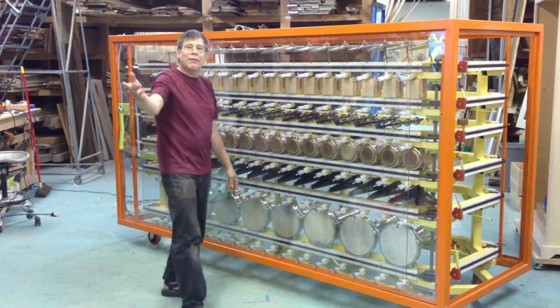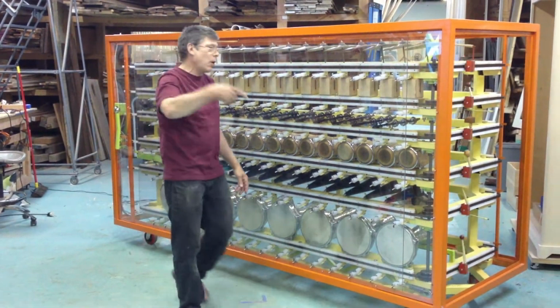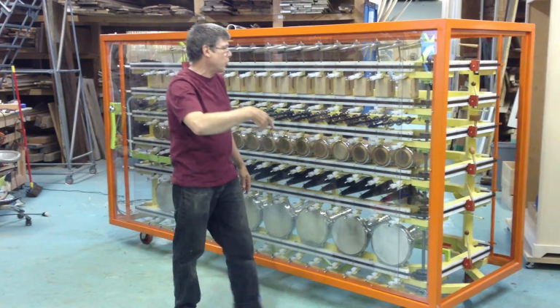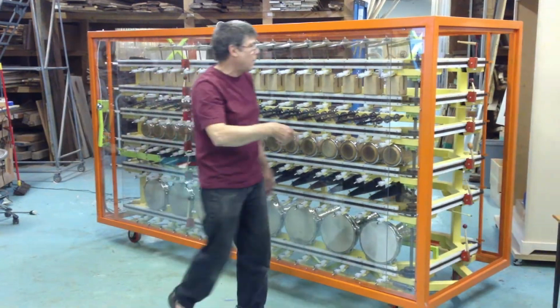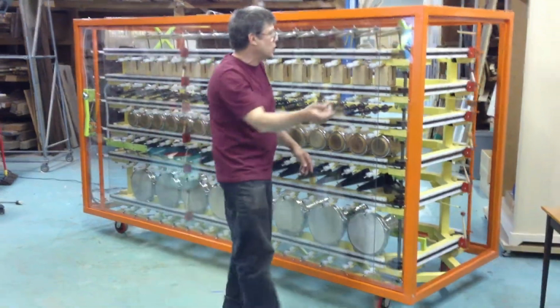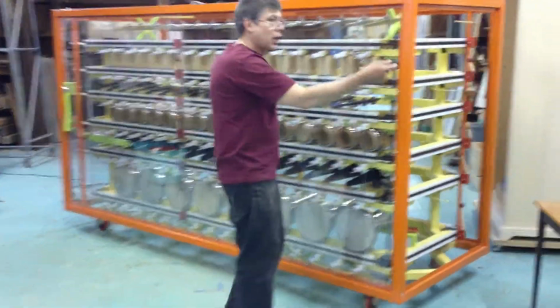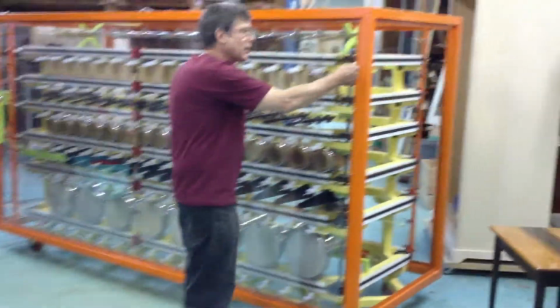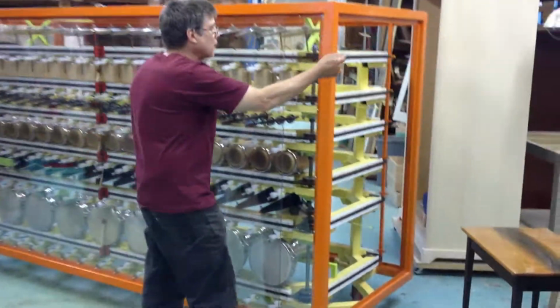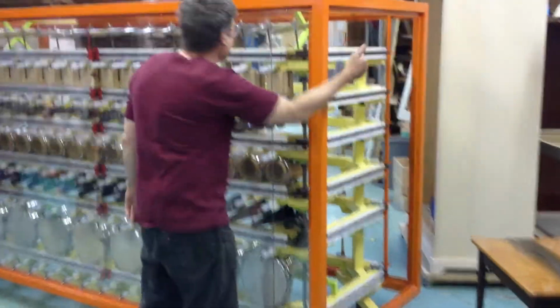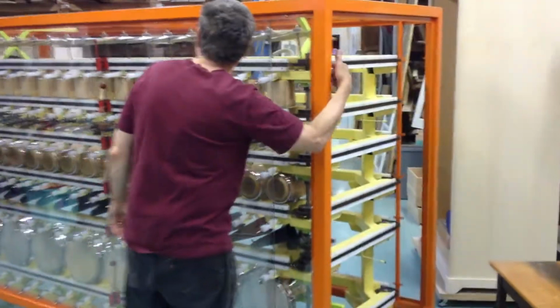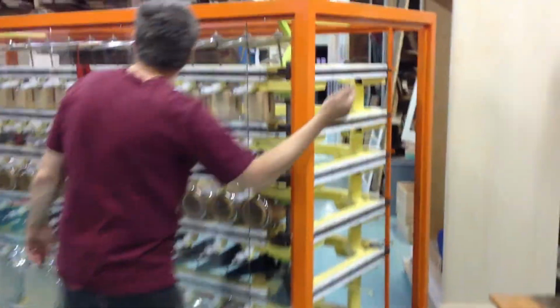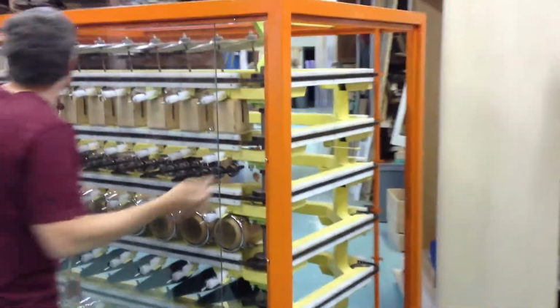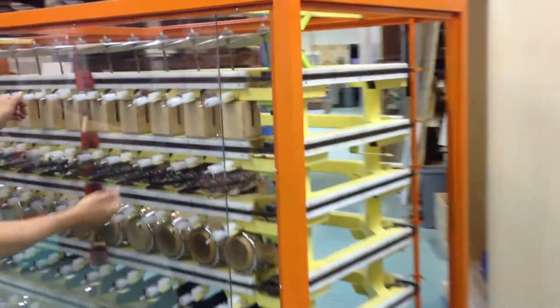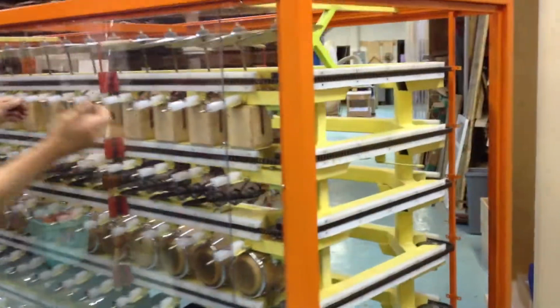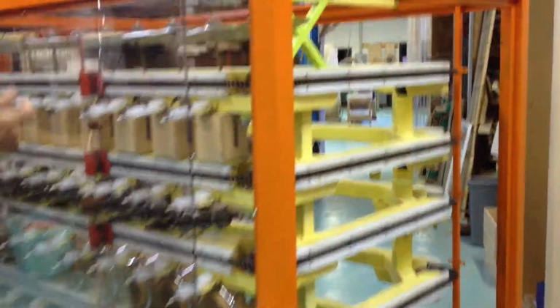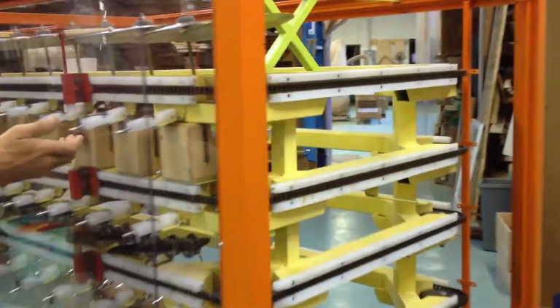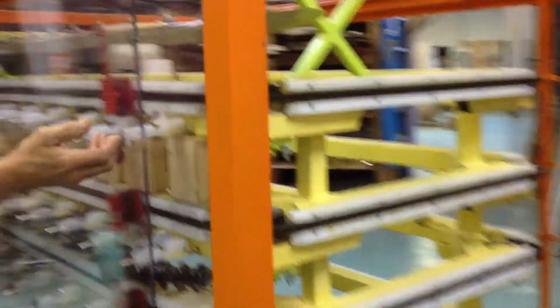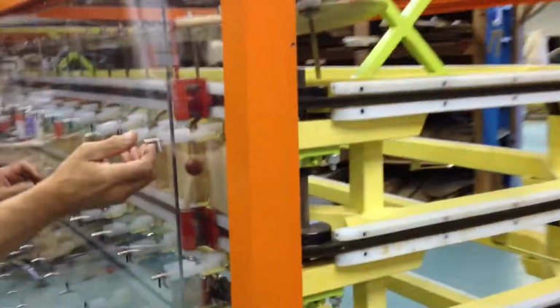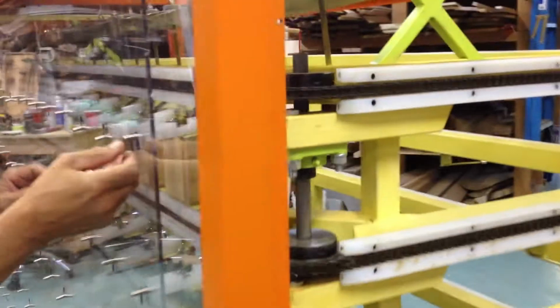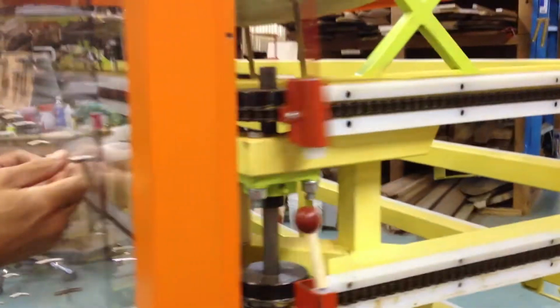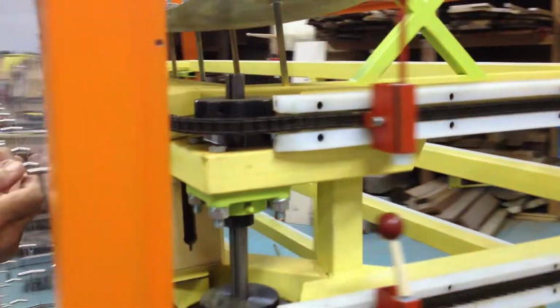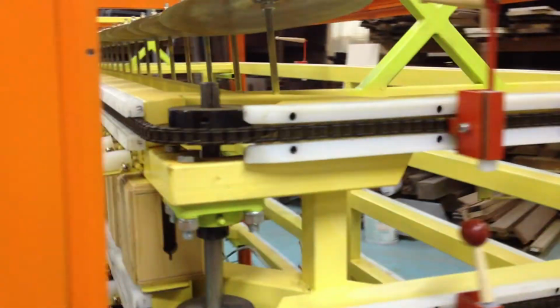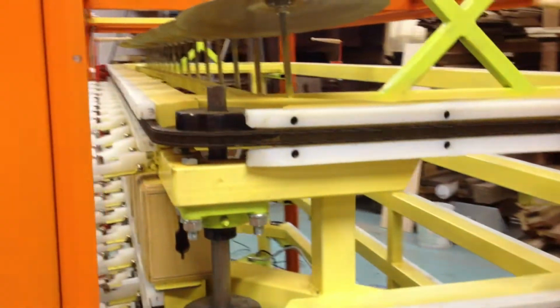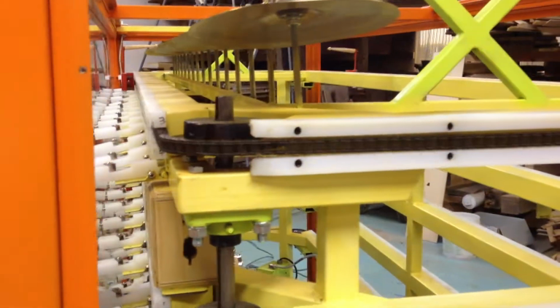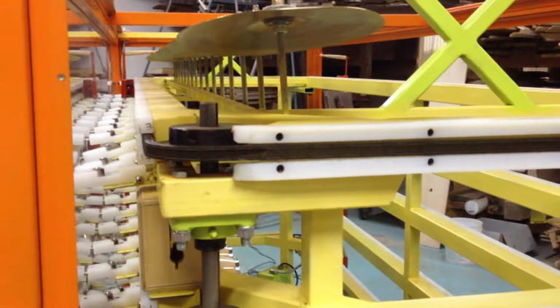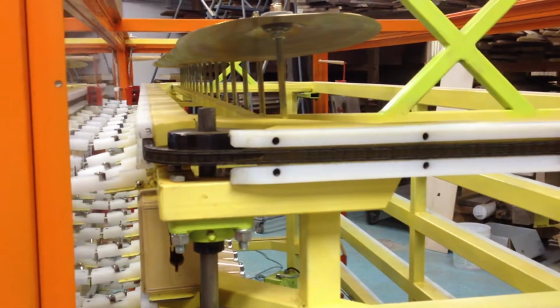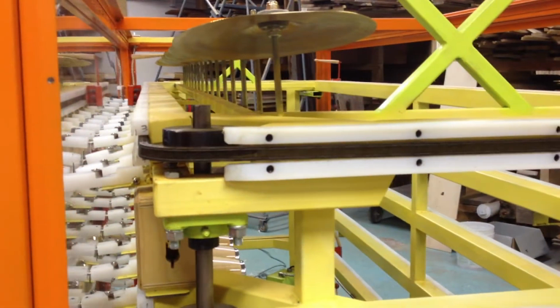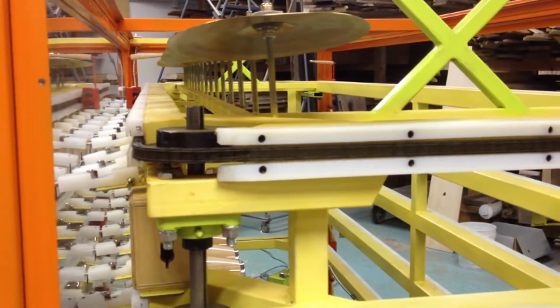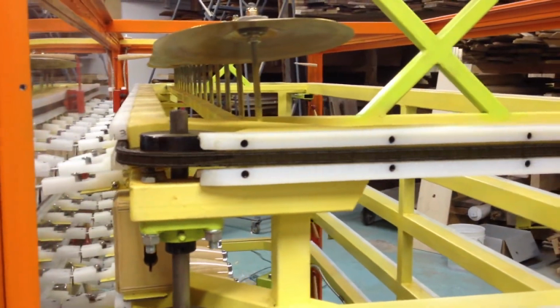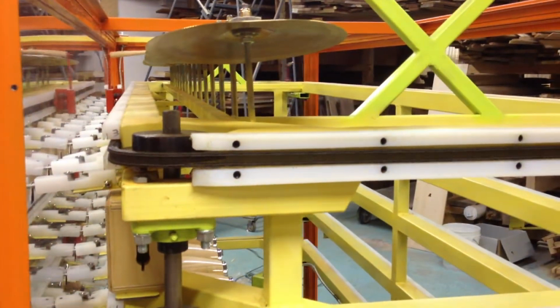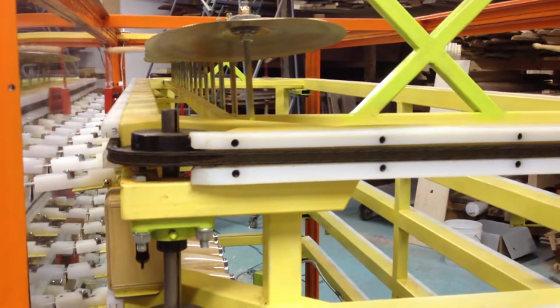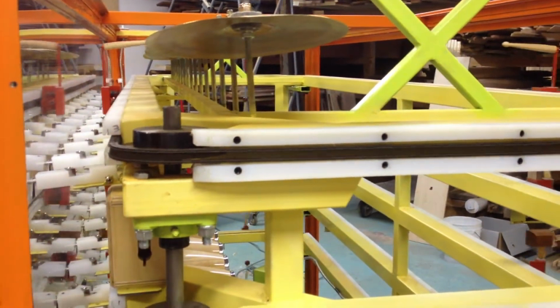If you come over here, Rob, you can come down and look down the end. You can see when the switches are in the up position, they trip the drumstick as the drumstick goes by.